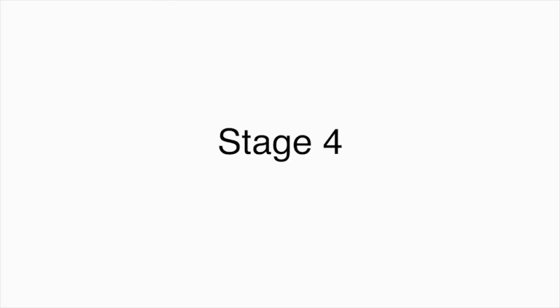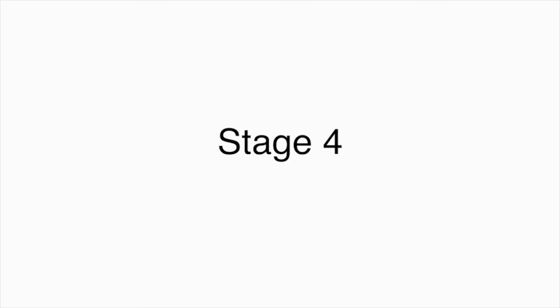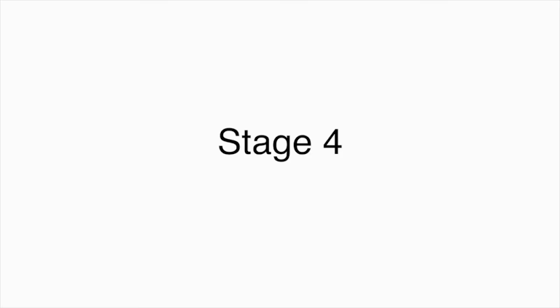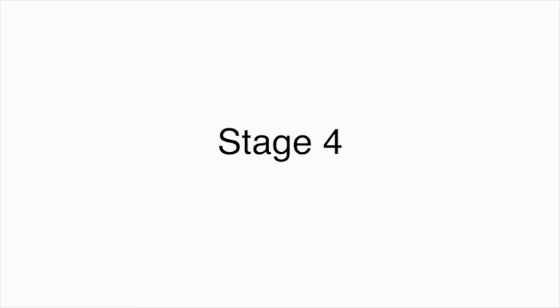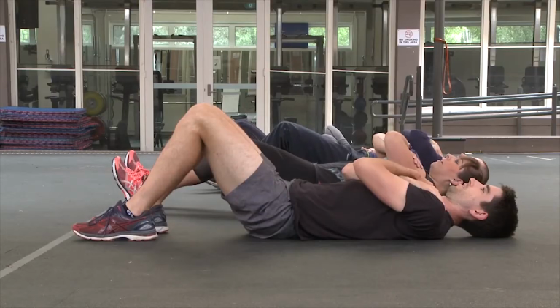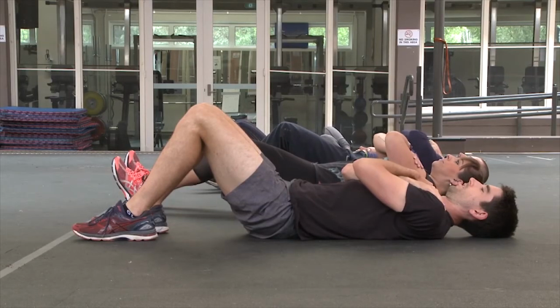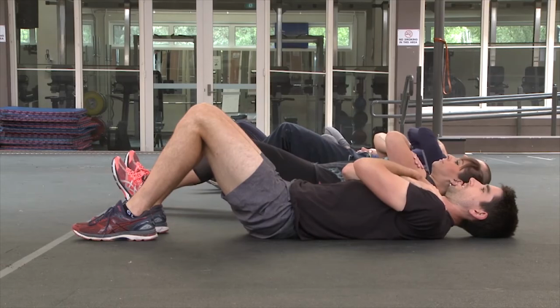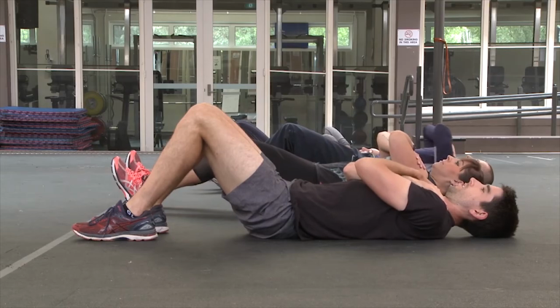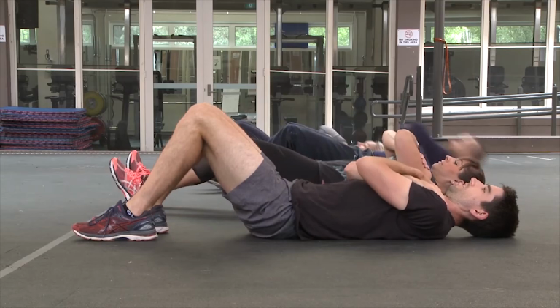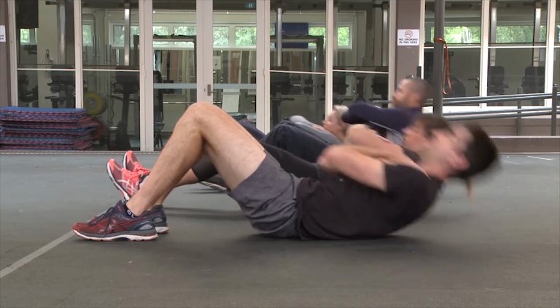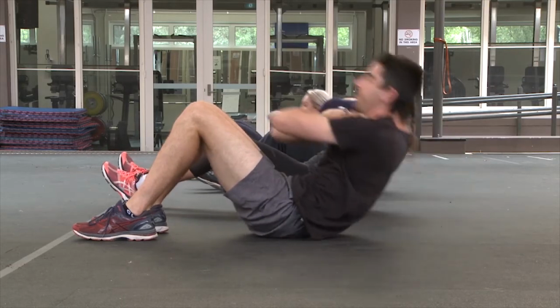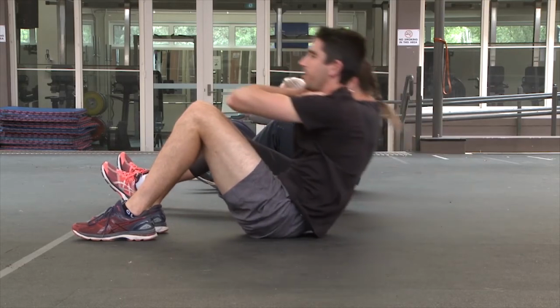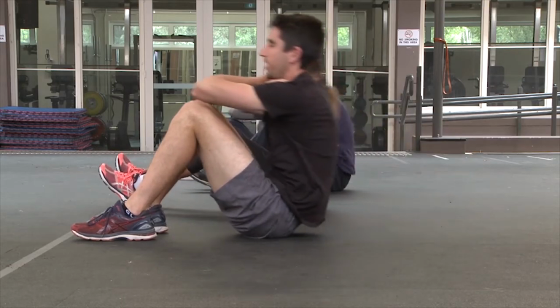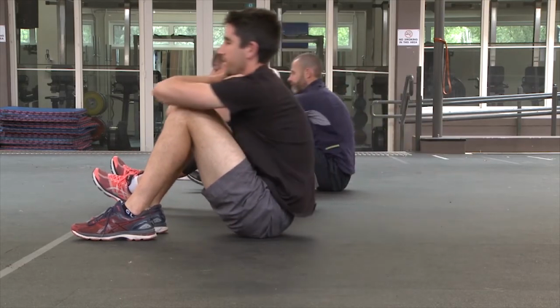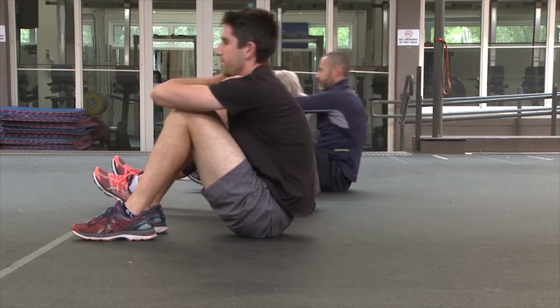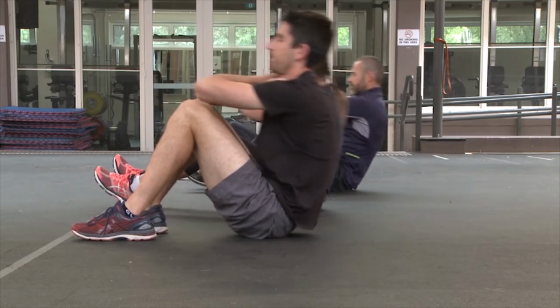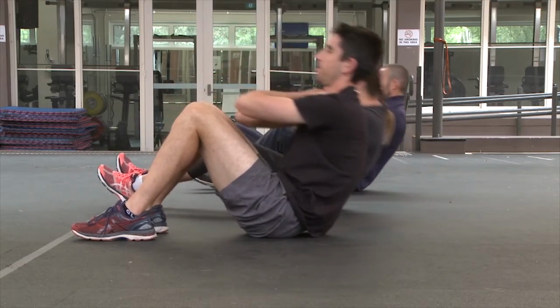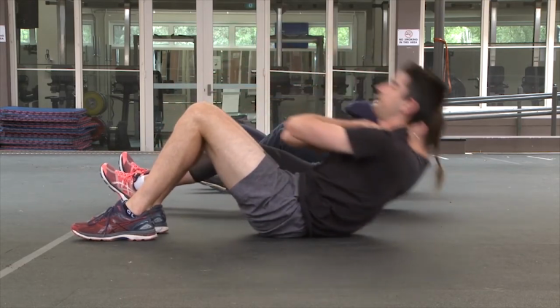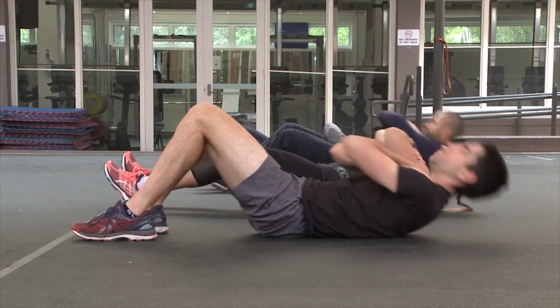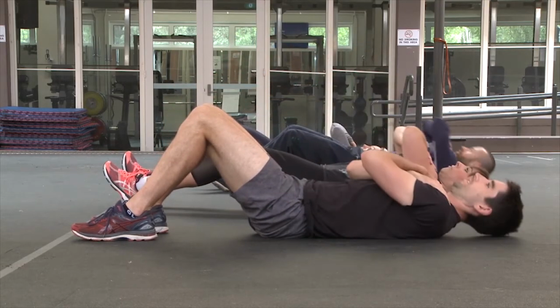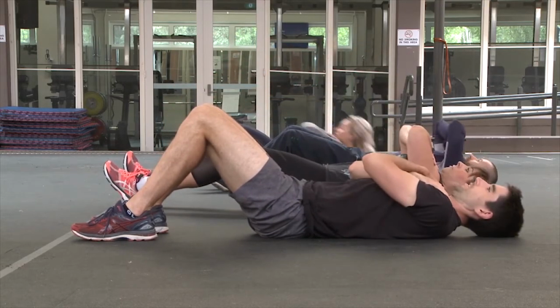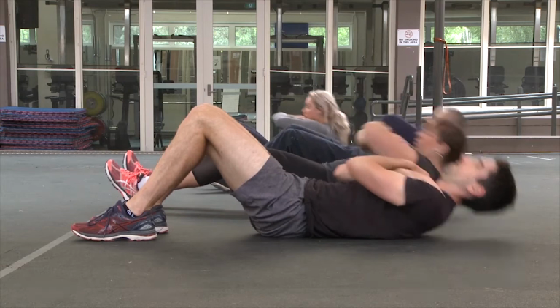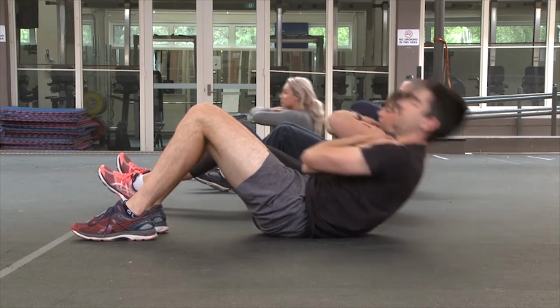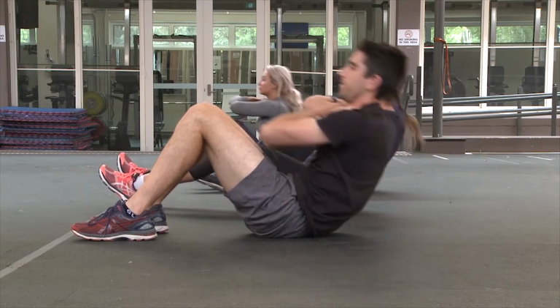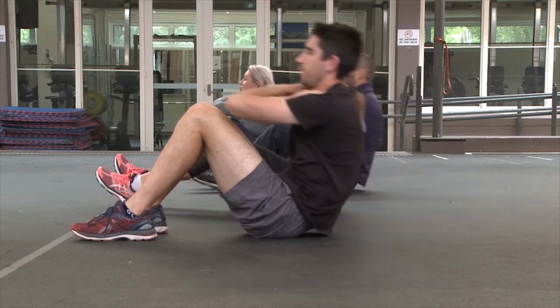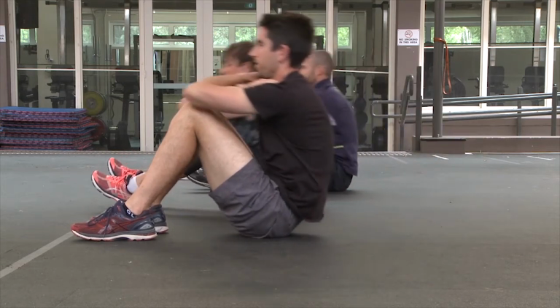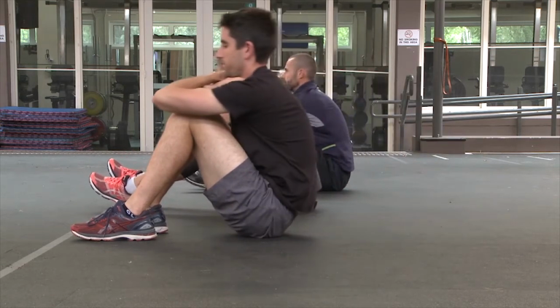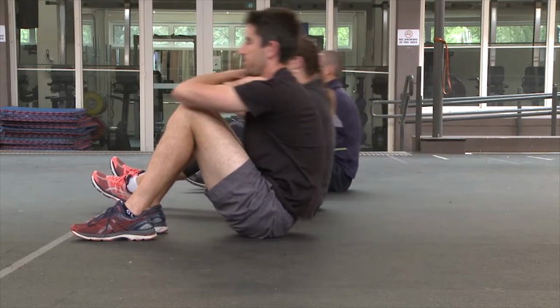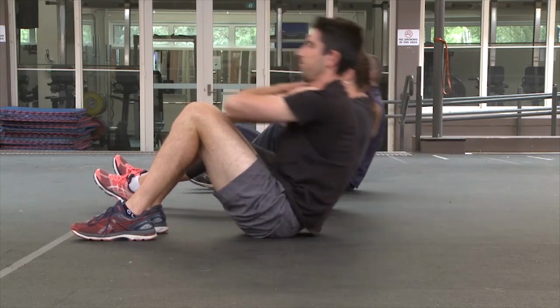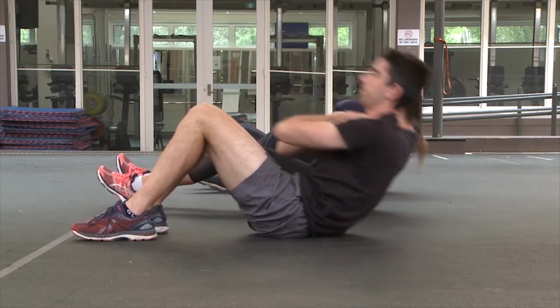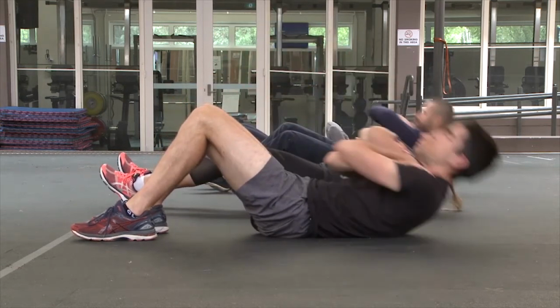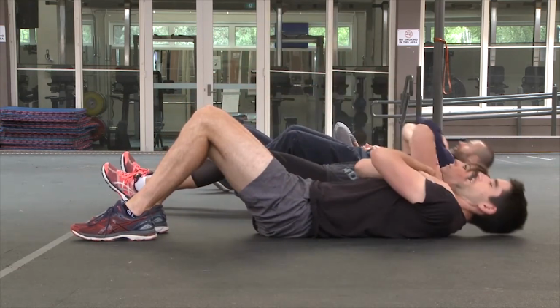Stage 4. Start with arms across your chest and with hands resting on opposite shoulders. Sit up in a controlled manner until your chest reaches your thighs and elbows pass over the top of your knees.